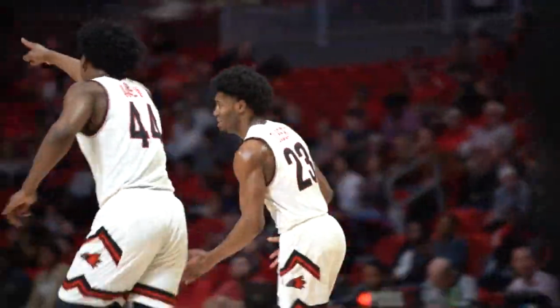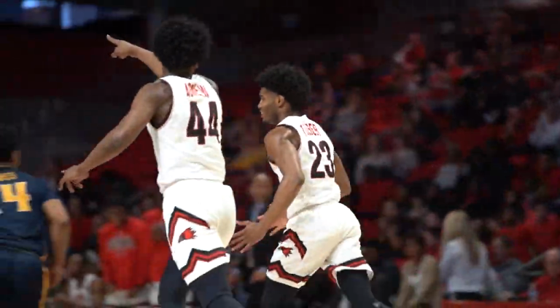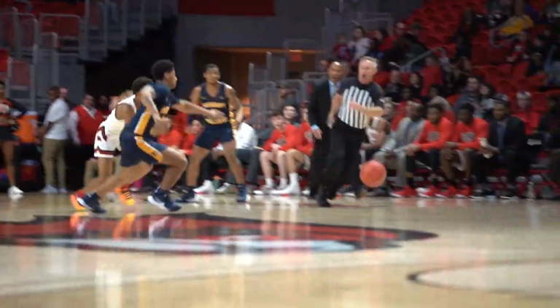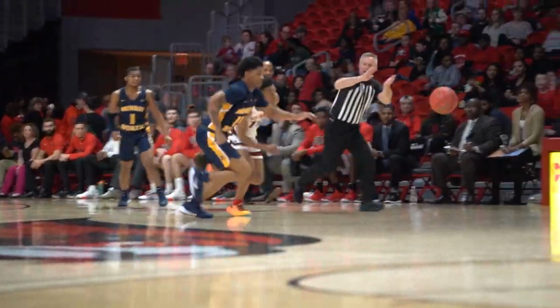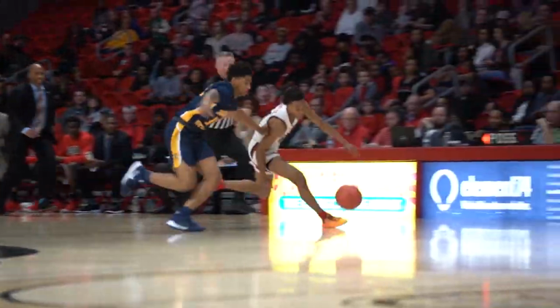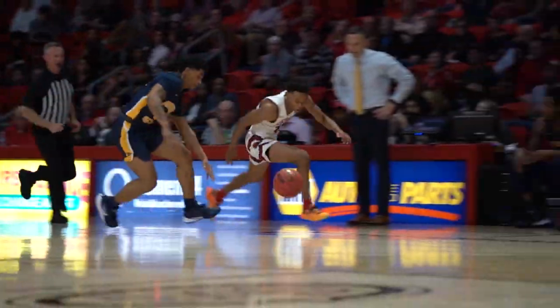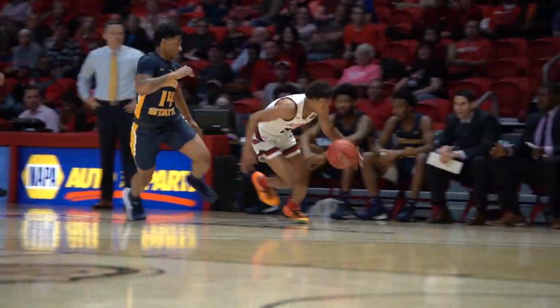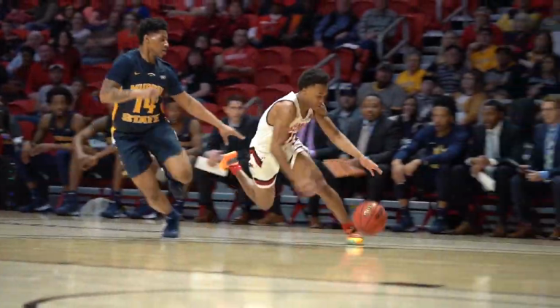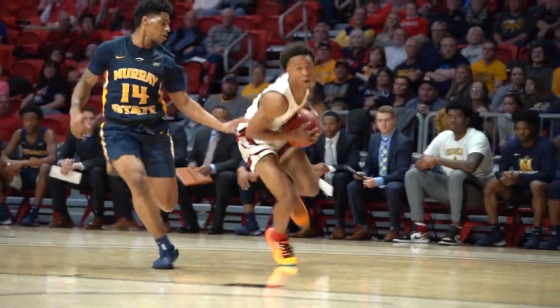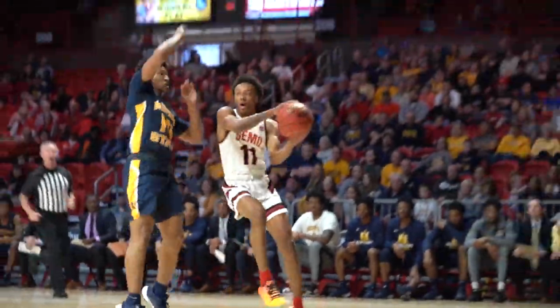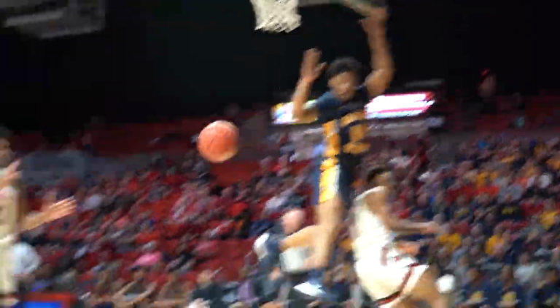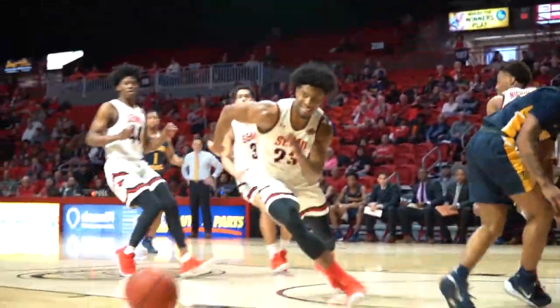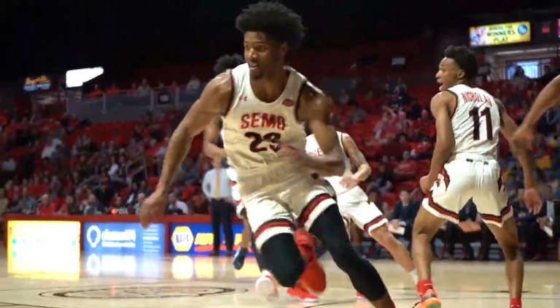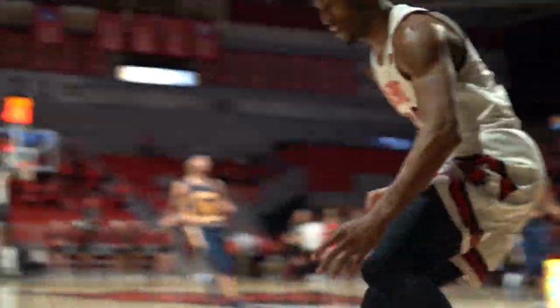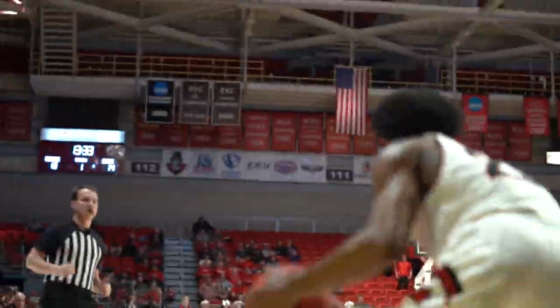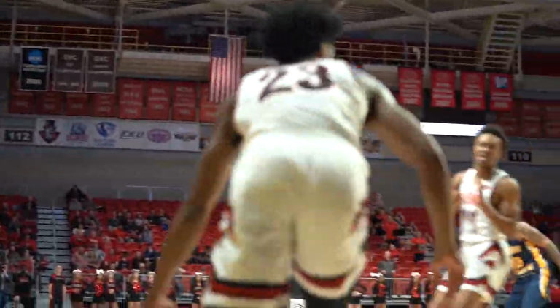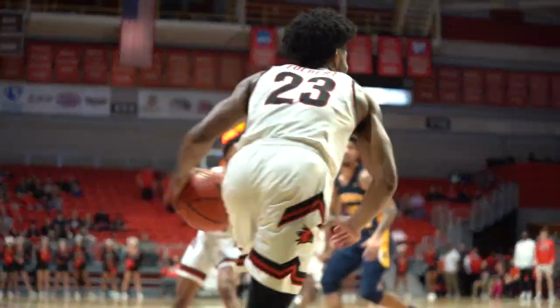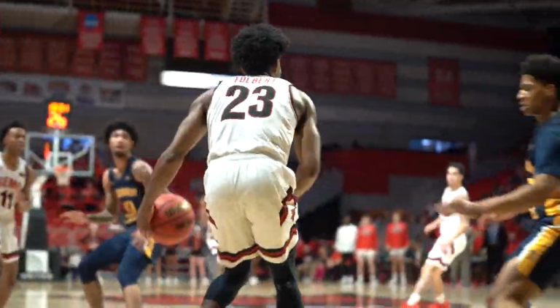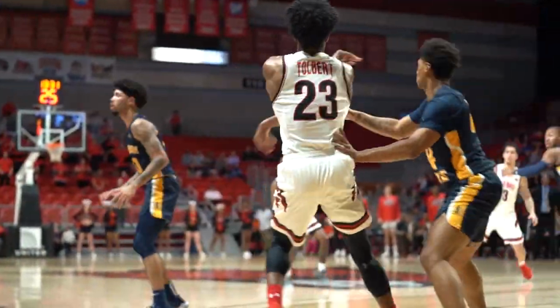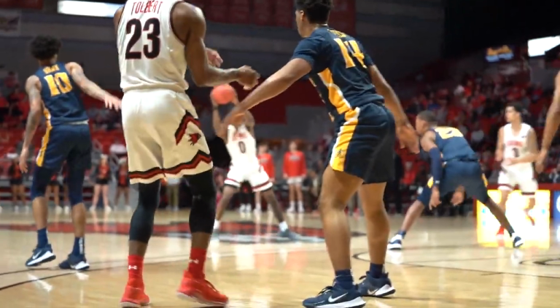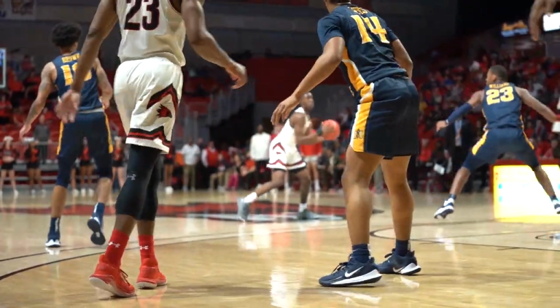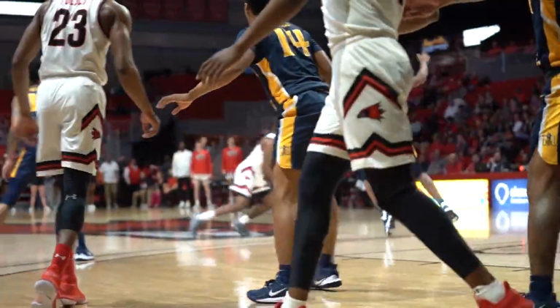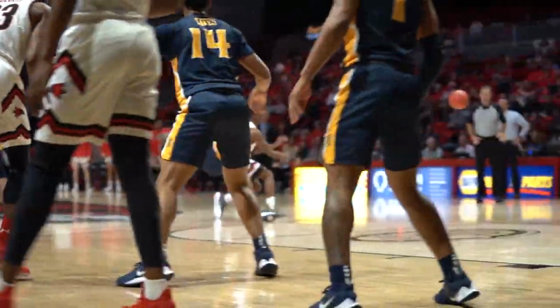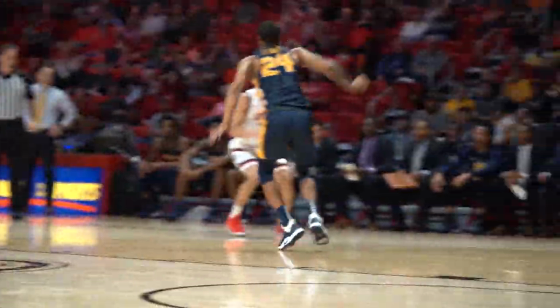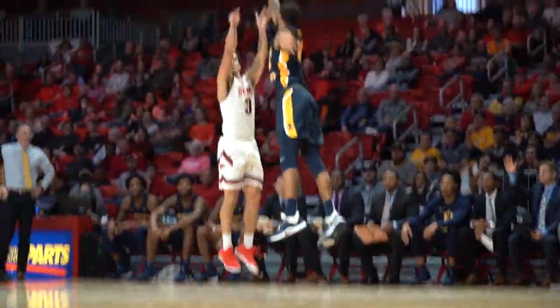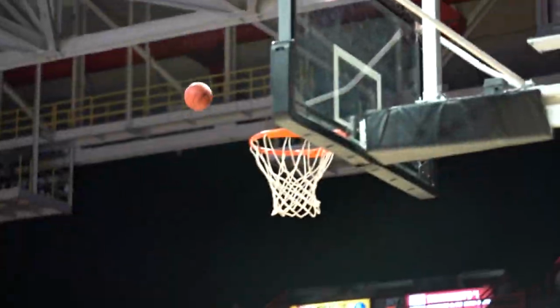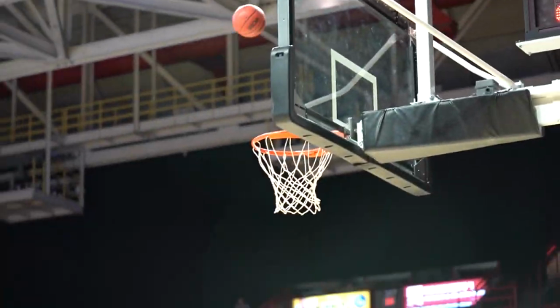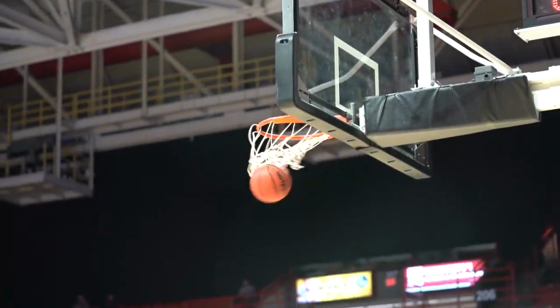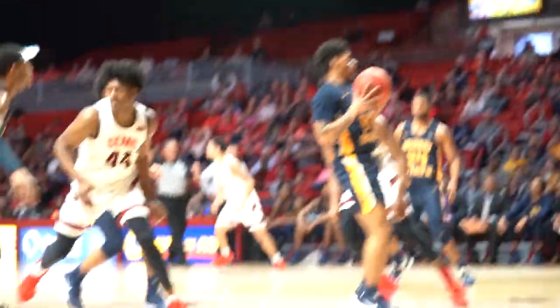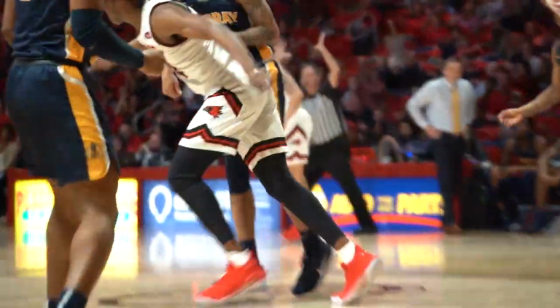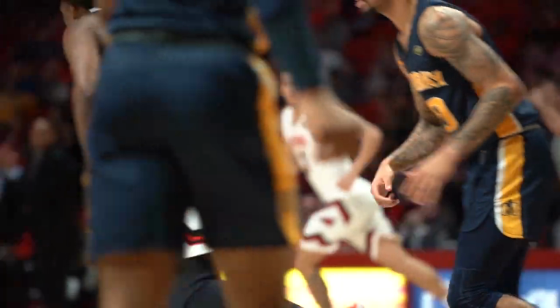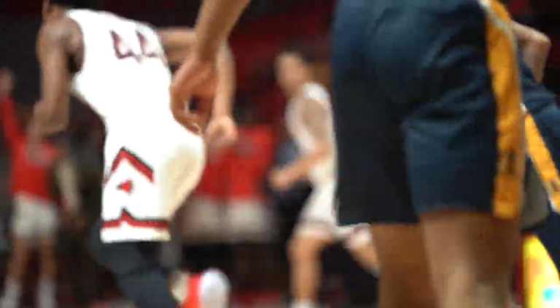Sage Tolbert goes to the perimeter, ball tipped, and DQ Nicholas wins the foot race, gets inside. Great defense there by Javion Eves. The Red Hawks do not get an easy layup. A three is good for Skyler Hogan.